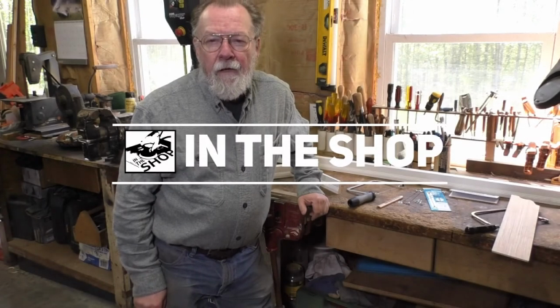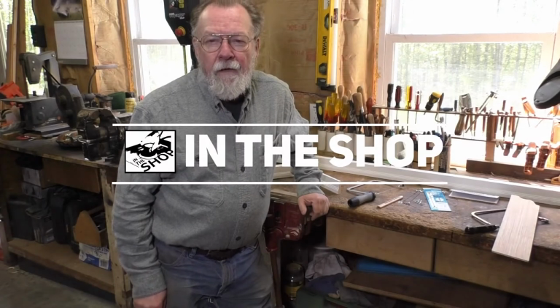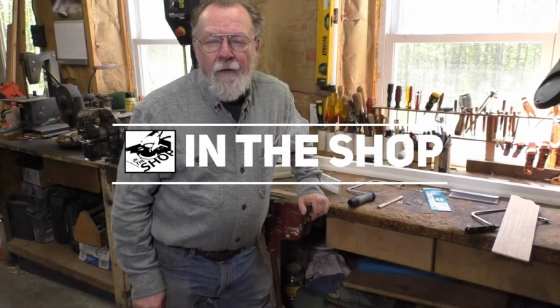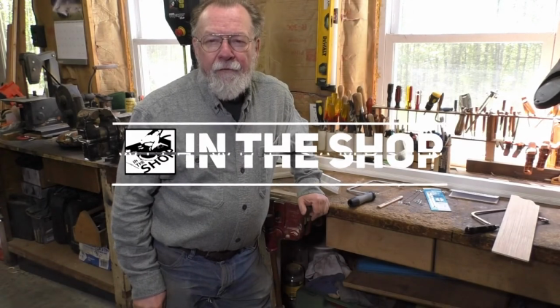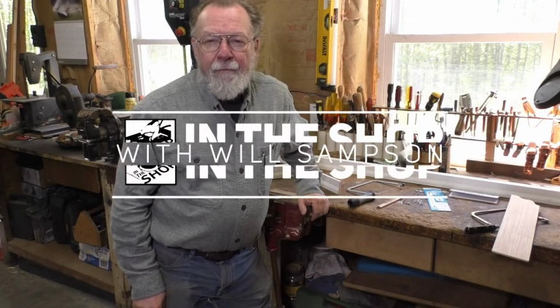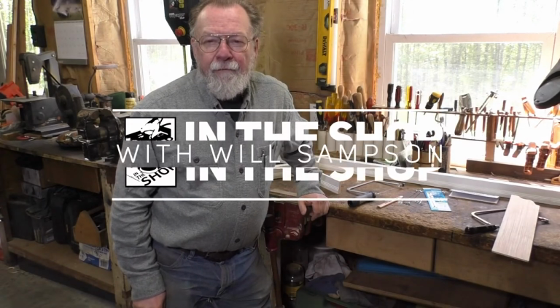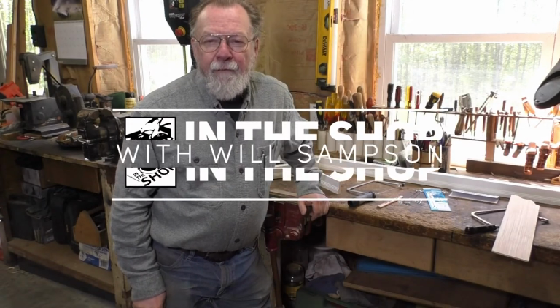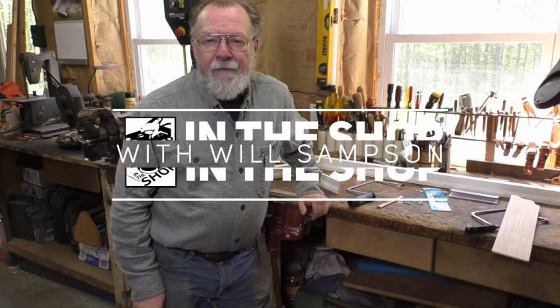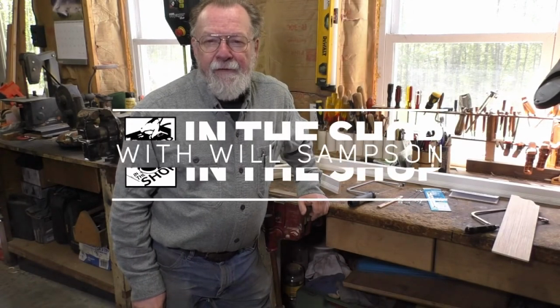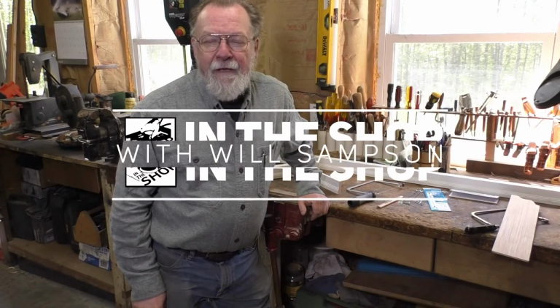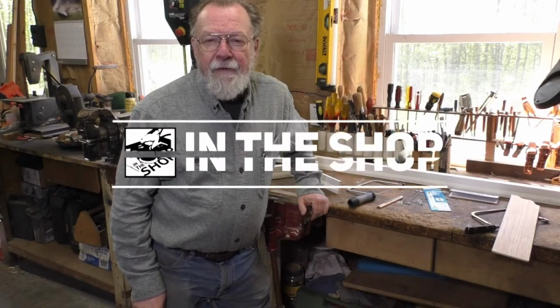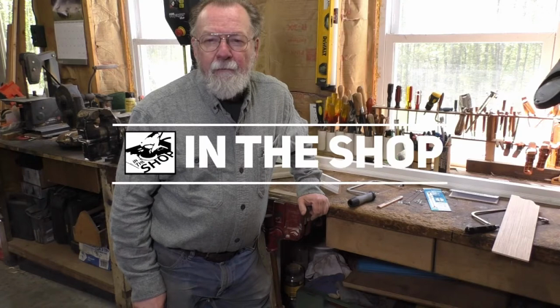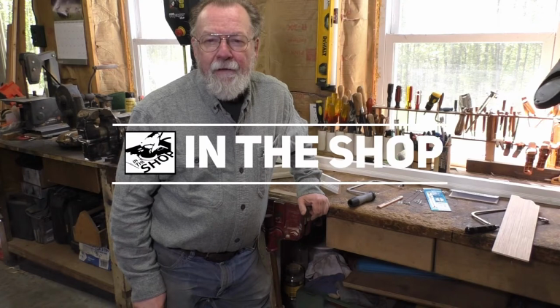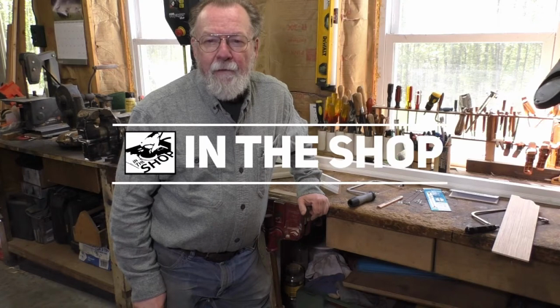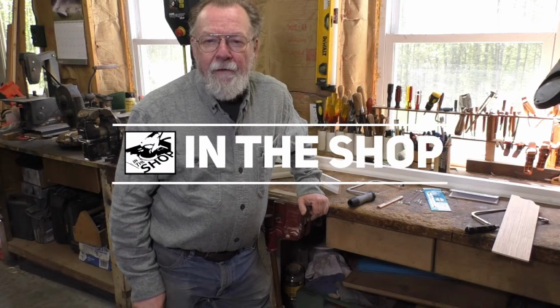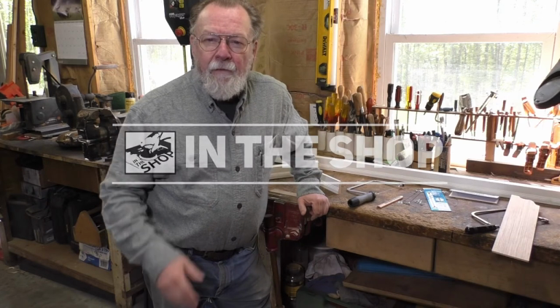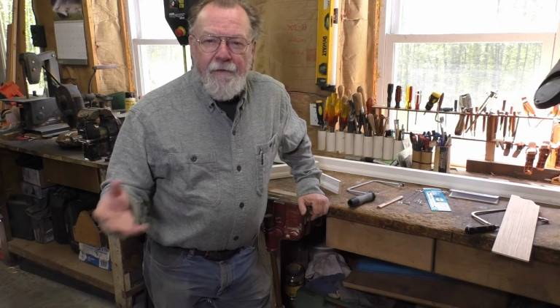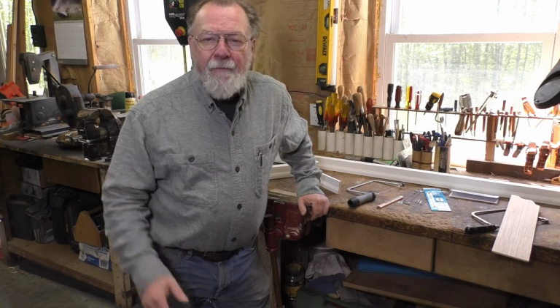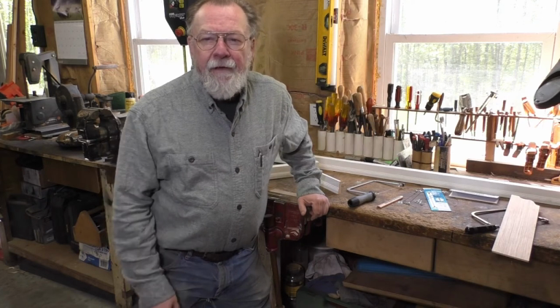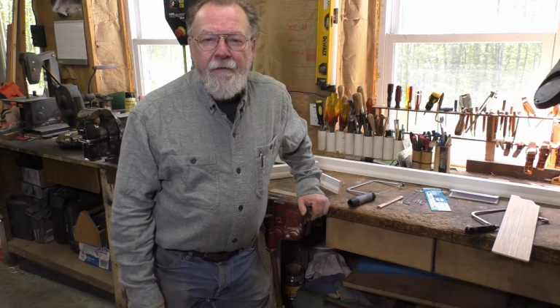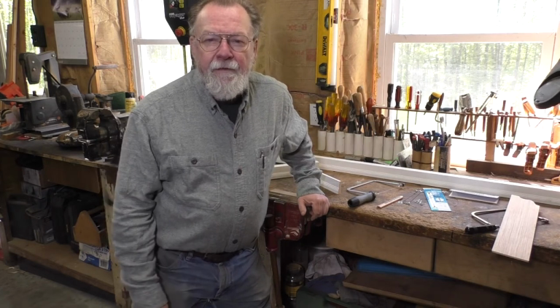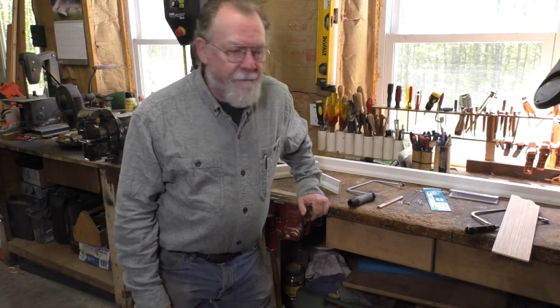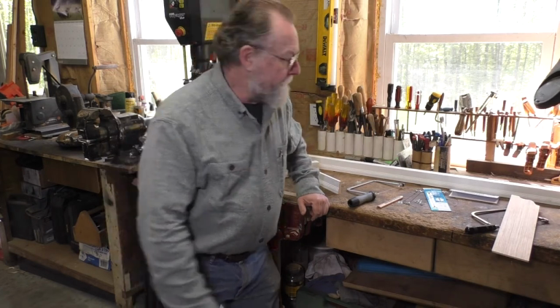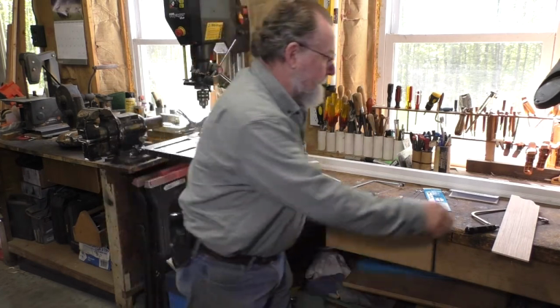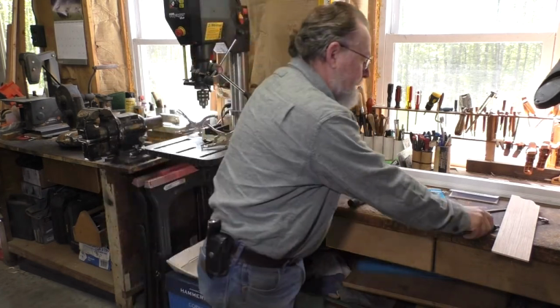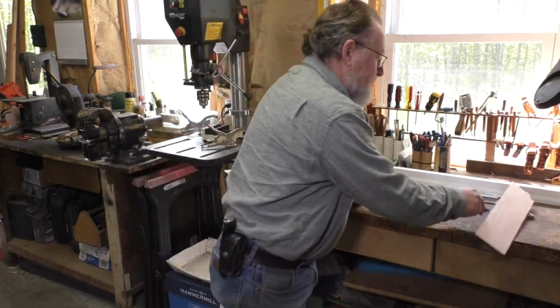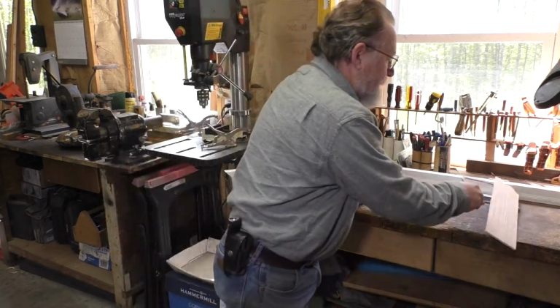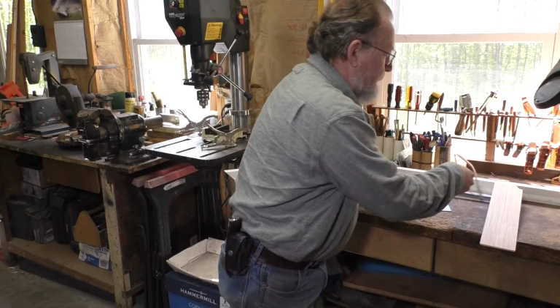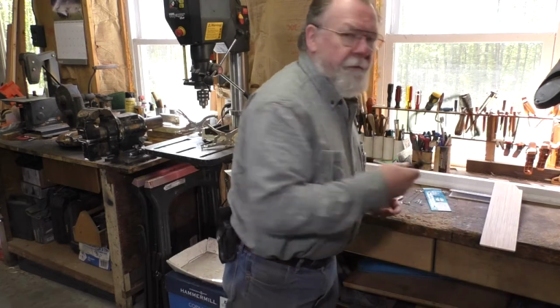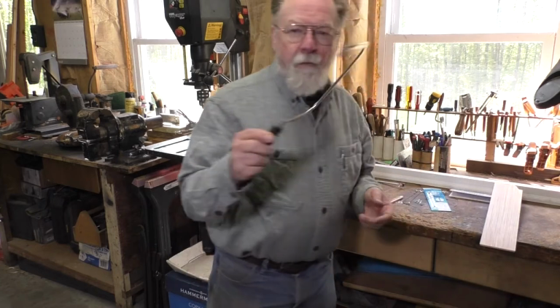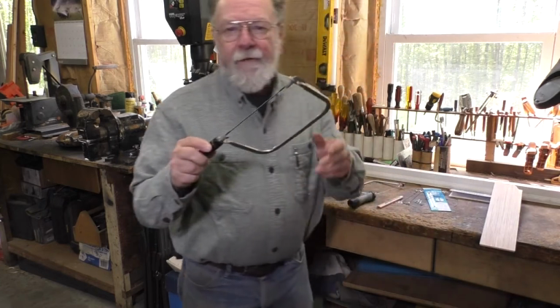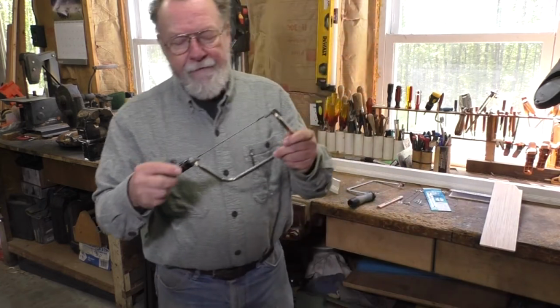Hello, I'm Will Sampson from FDMC Magazine and the Woodworking Network. We're in the shop today to talk about coping saws.